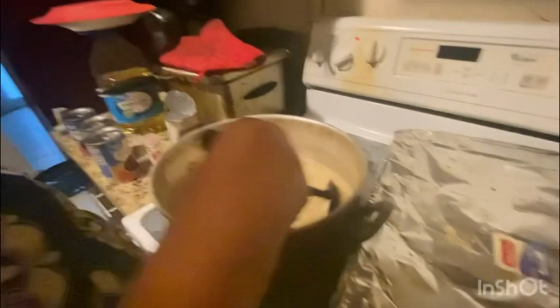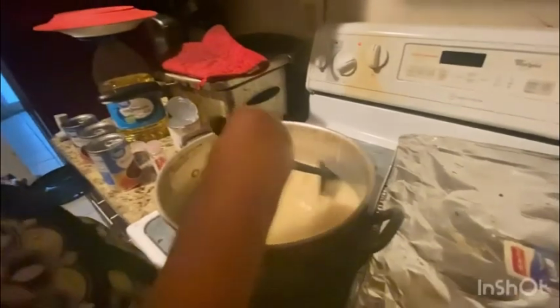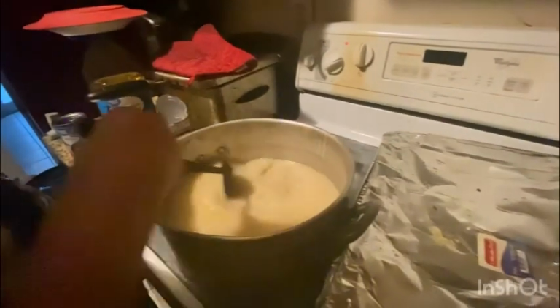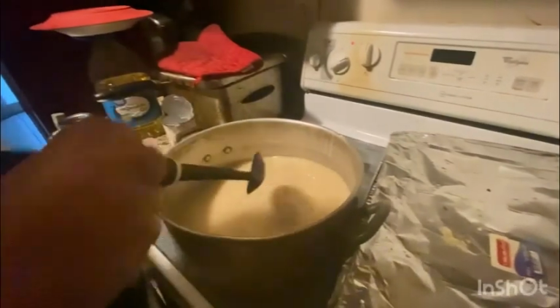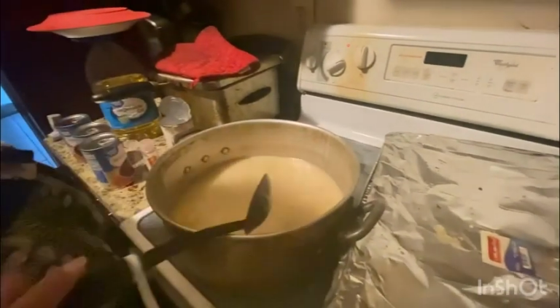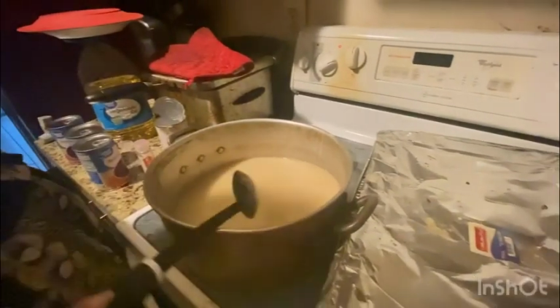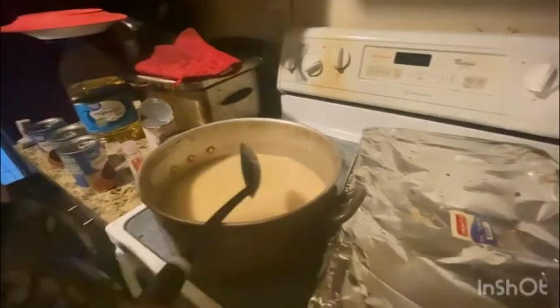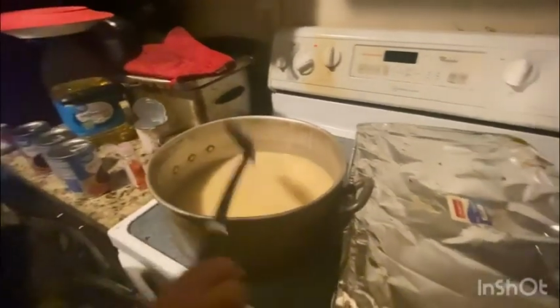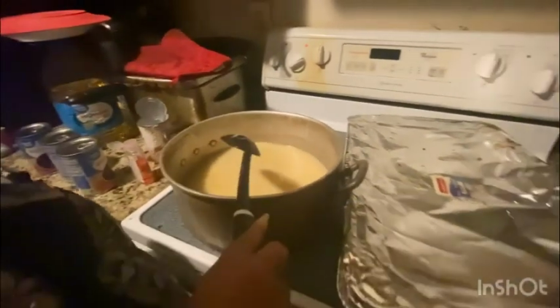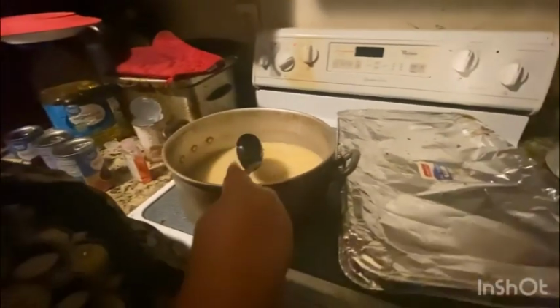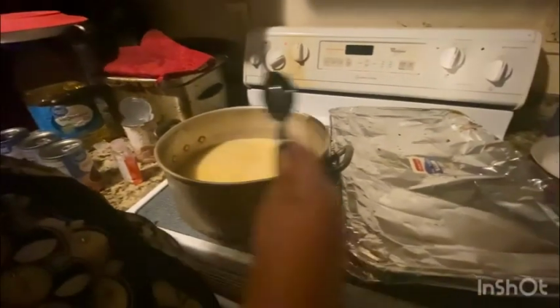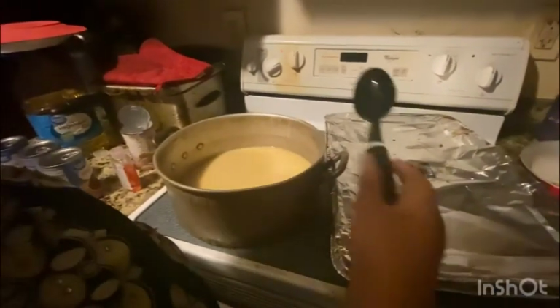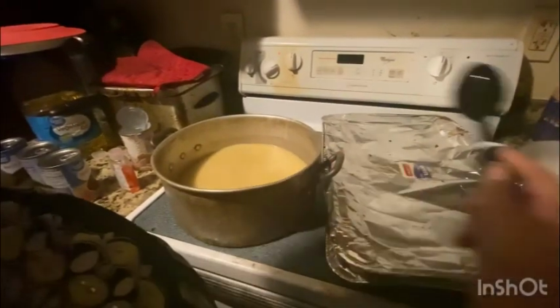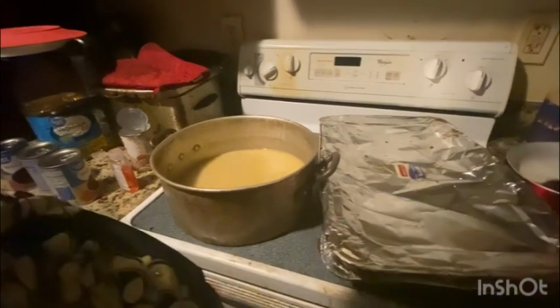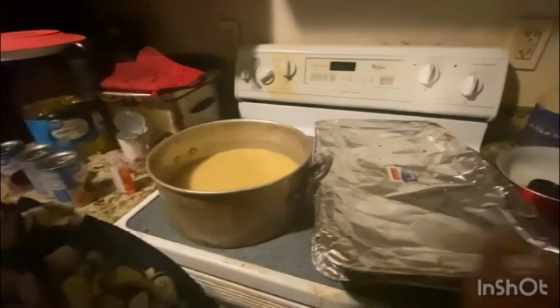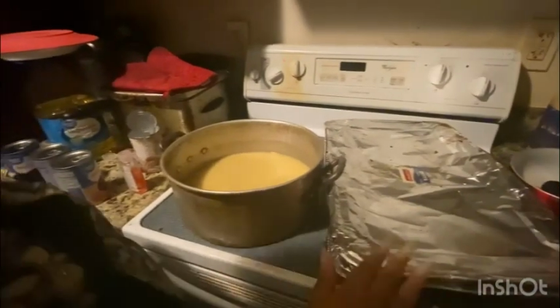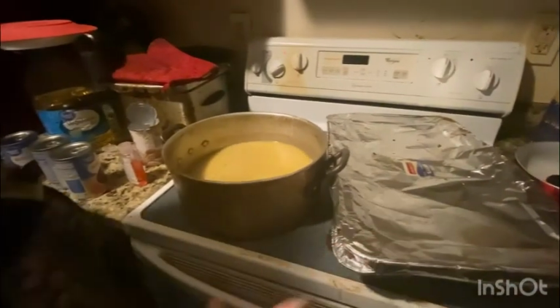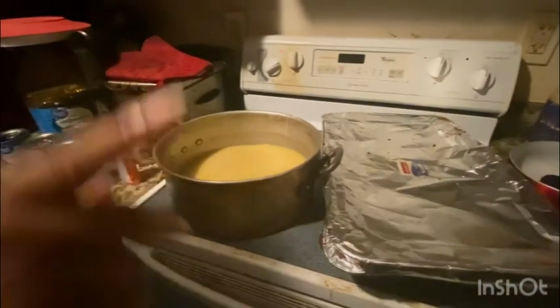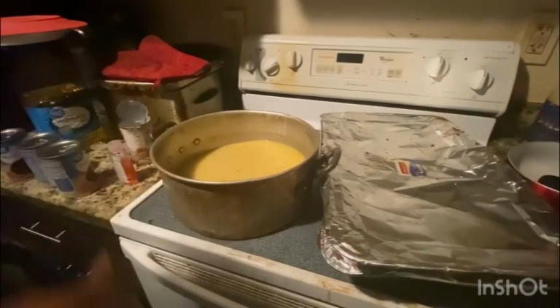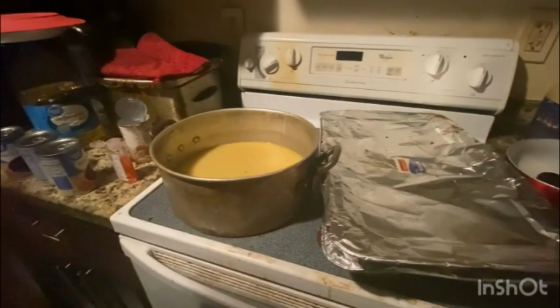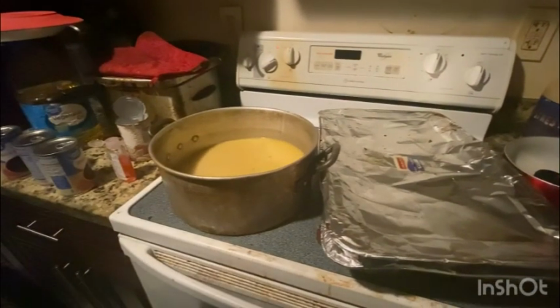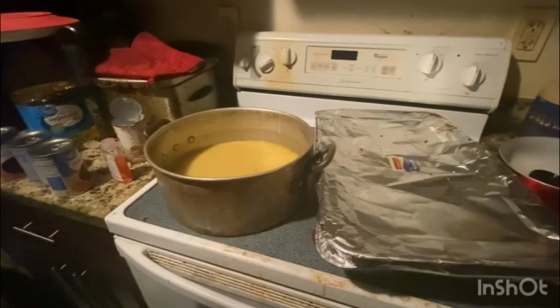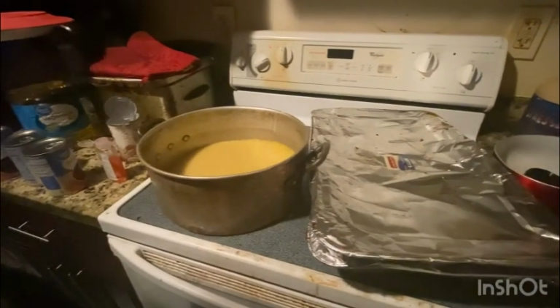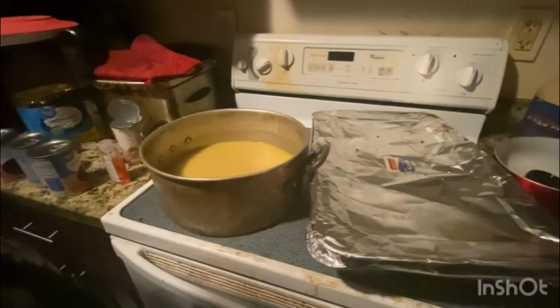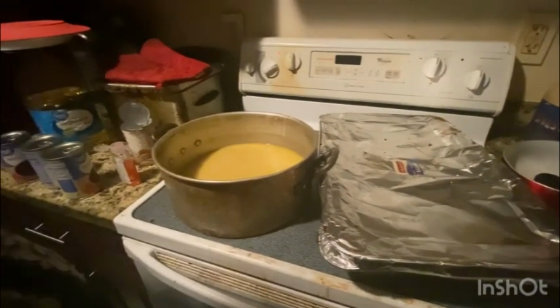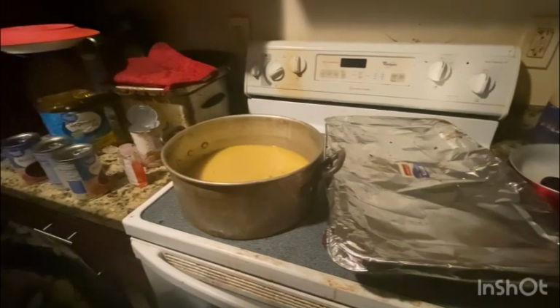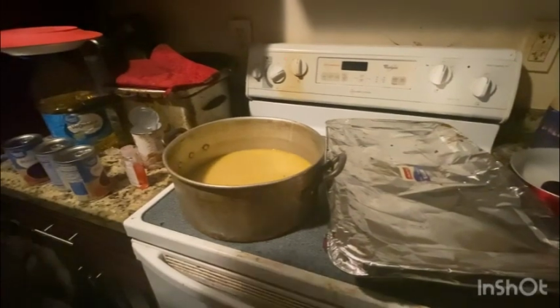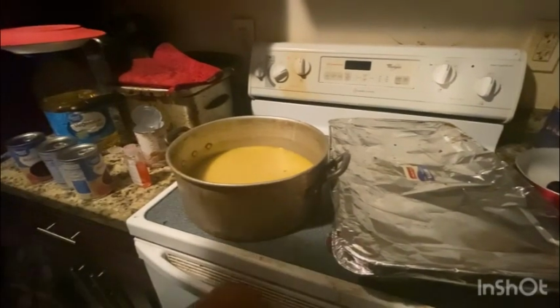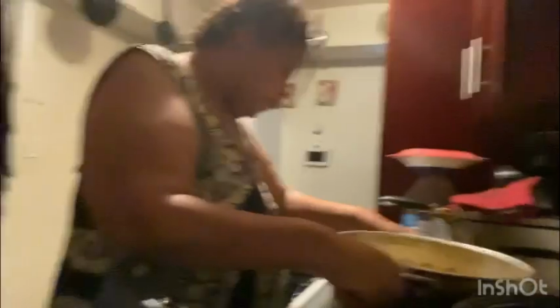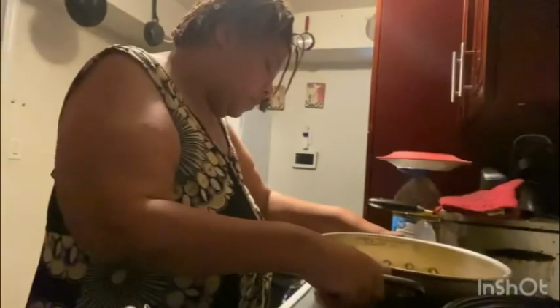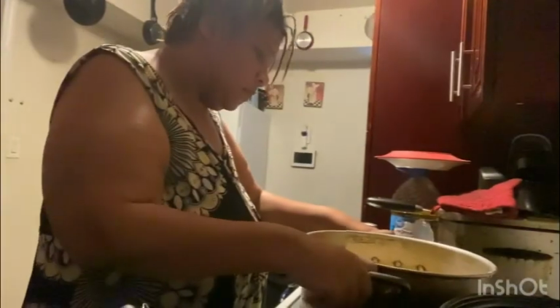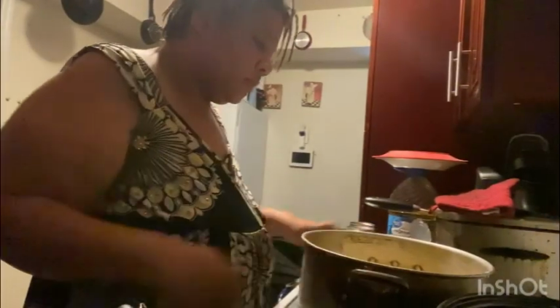I'm gonna let this go ahead right there. Move this somewhere so I can — or you want to try to slide it in the oven? It's not on, okay. I'm gonna slide it in the oven. It's cat's time to cook, y'all.